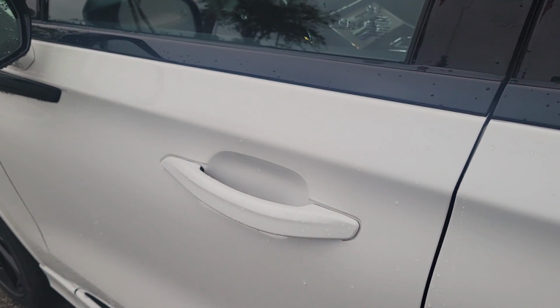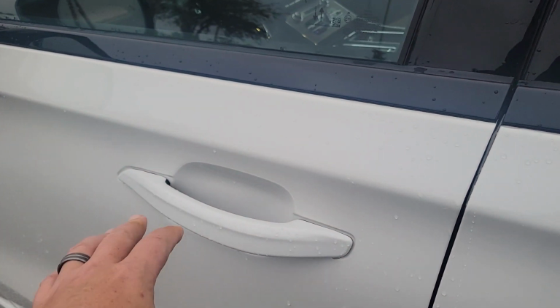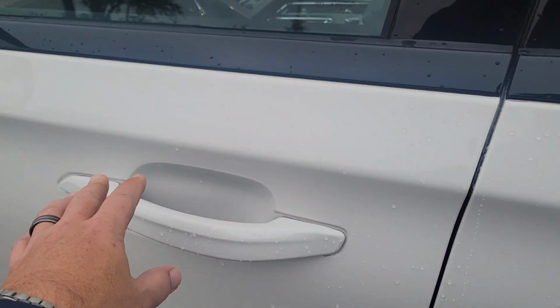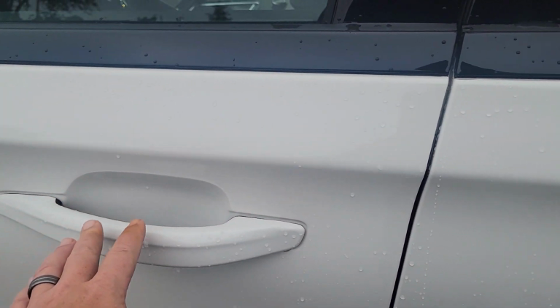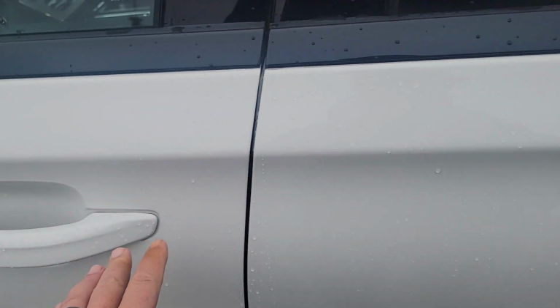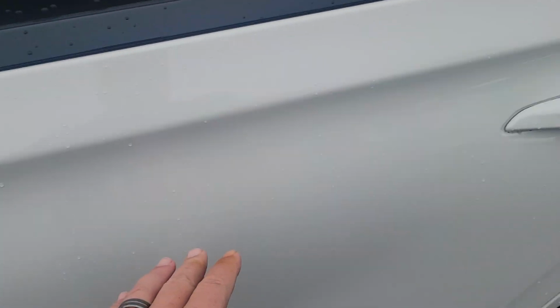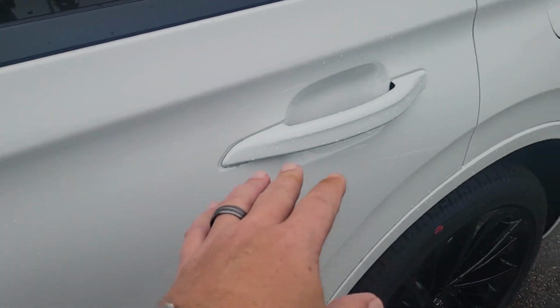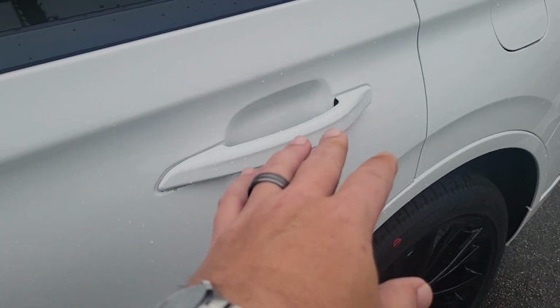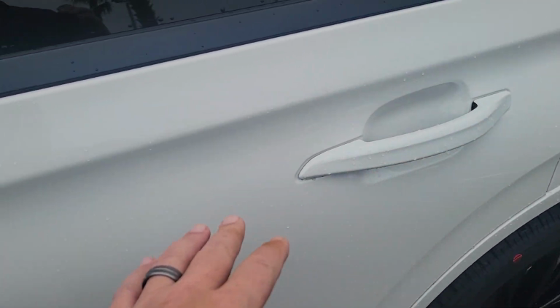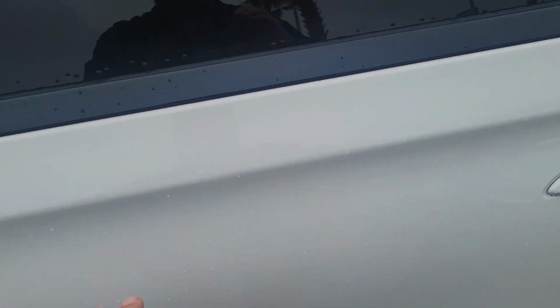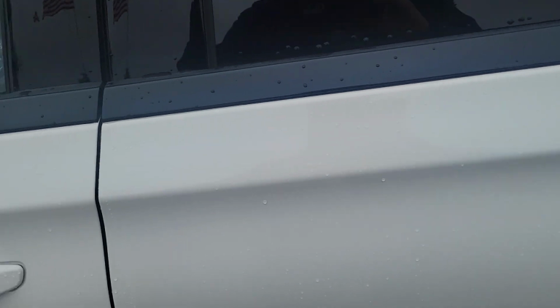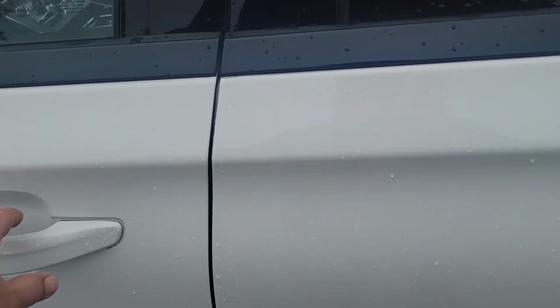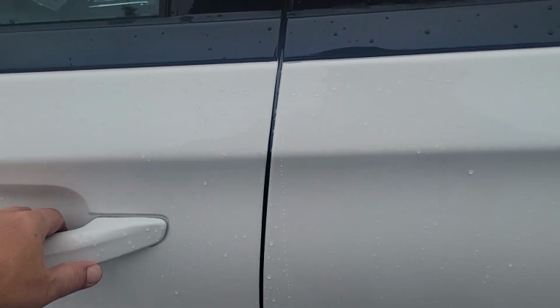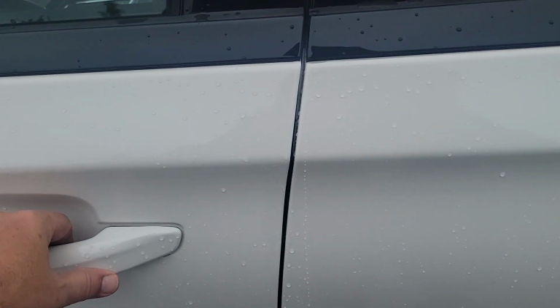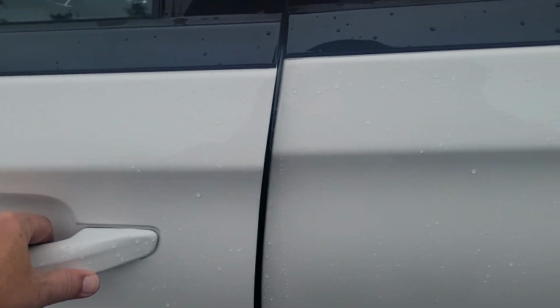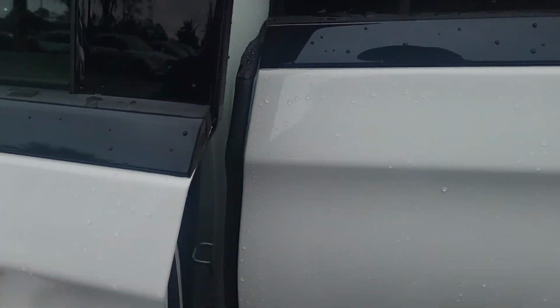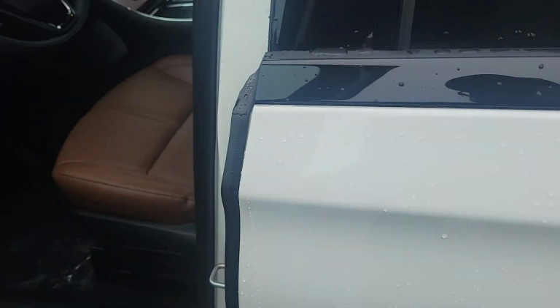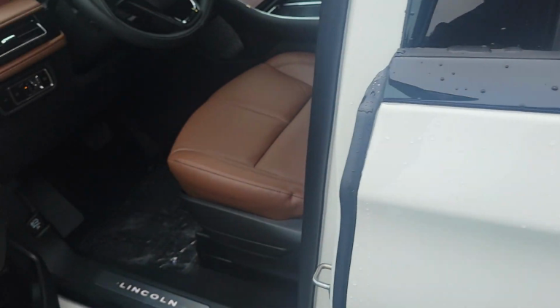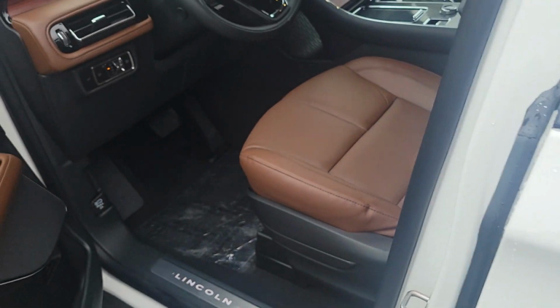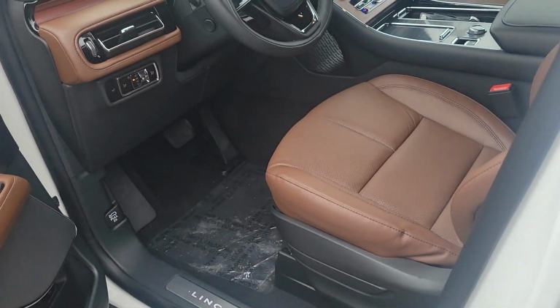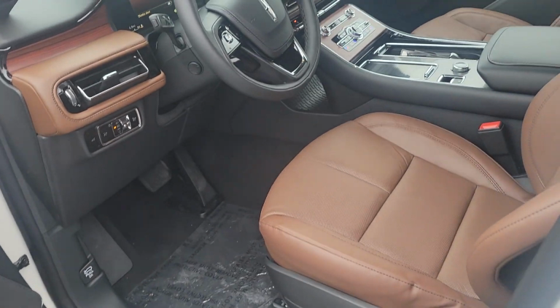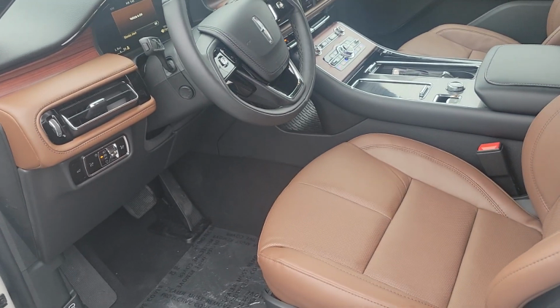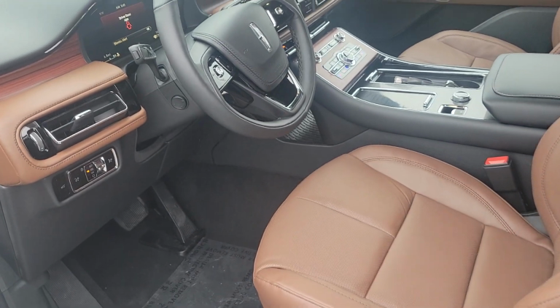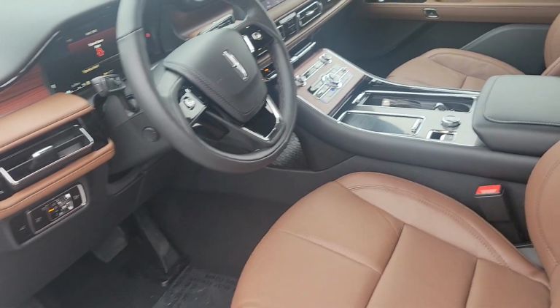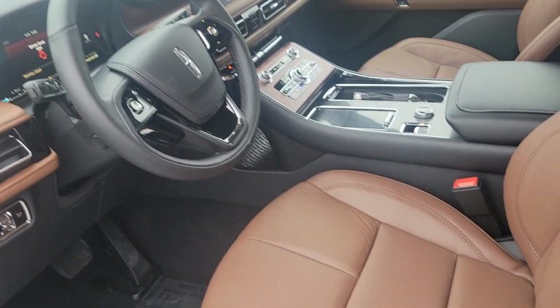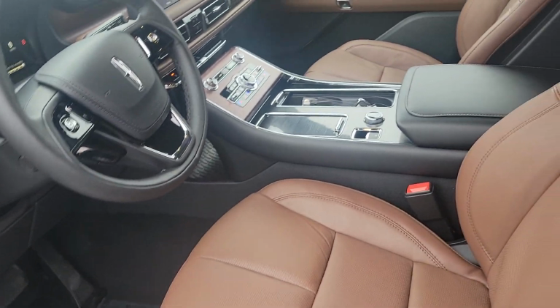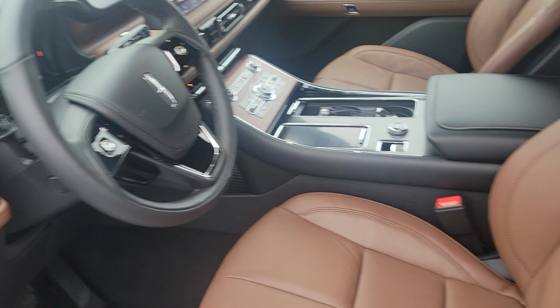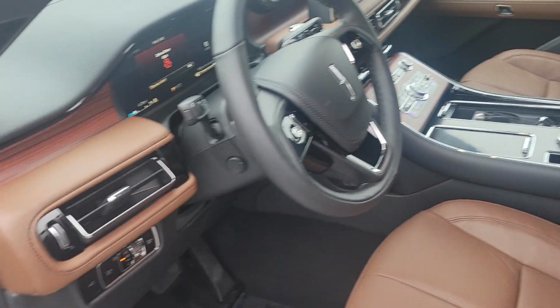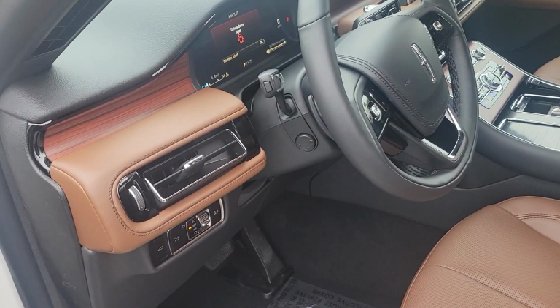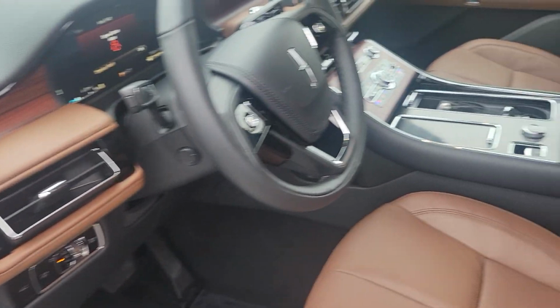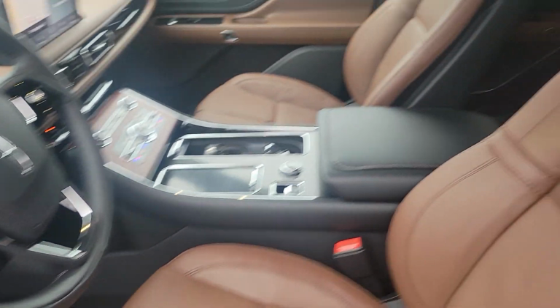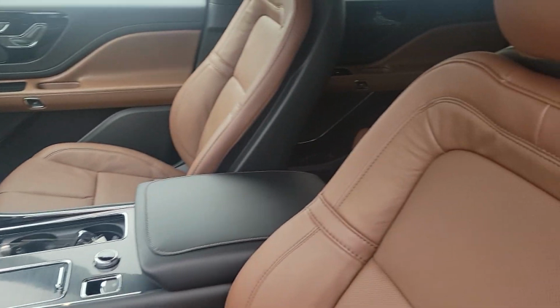A unique feature on the Lincolns is the doors with electronics — they have better insulation and a quieter ride. They didn't want to take away from the design, that's why you don't see any keyholes, just a touch handle and push button start.